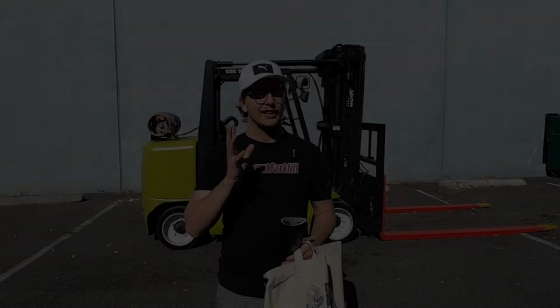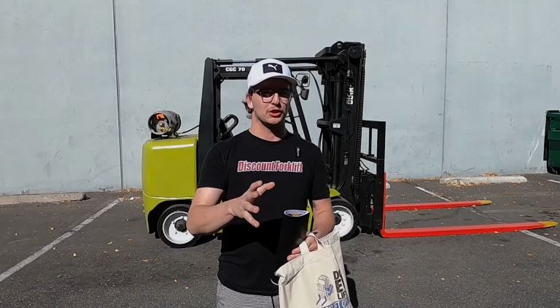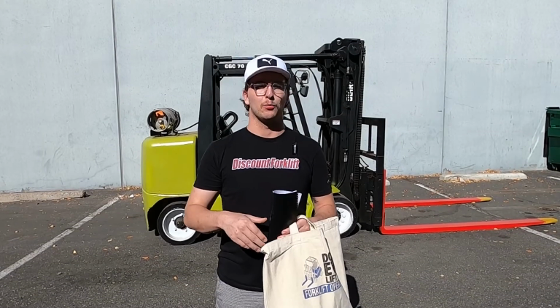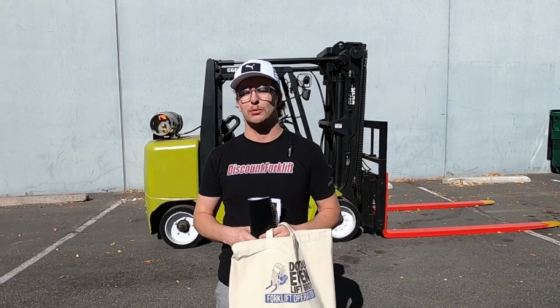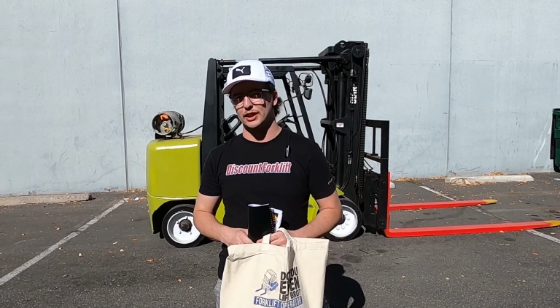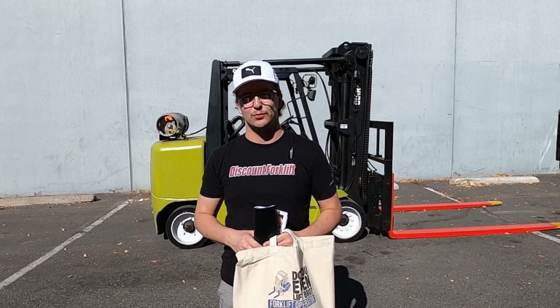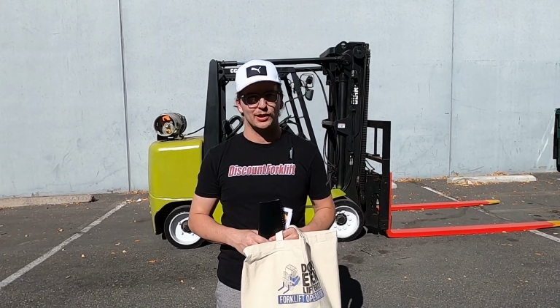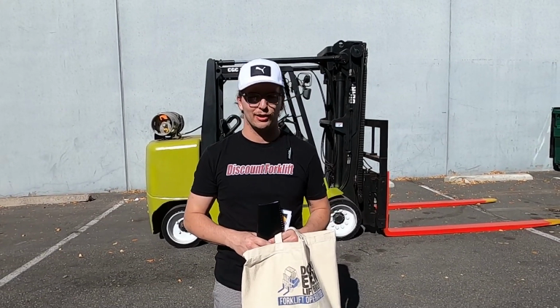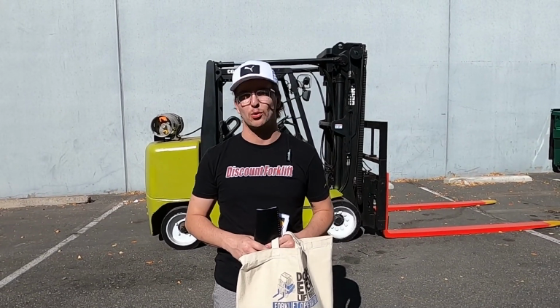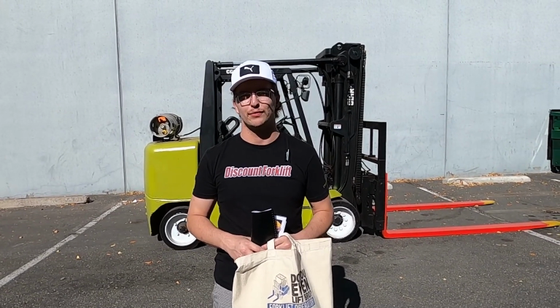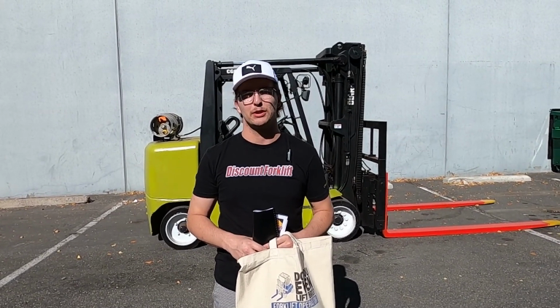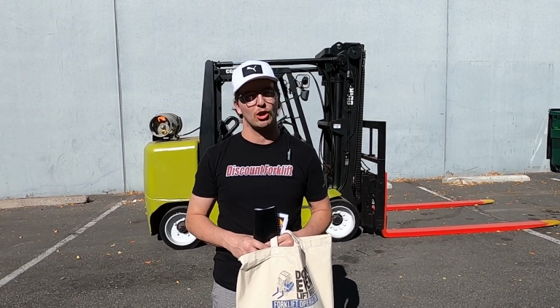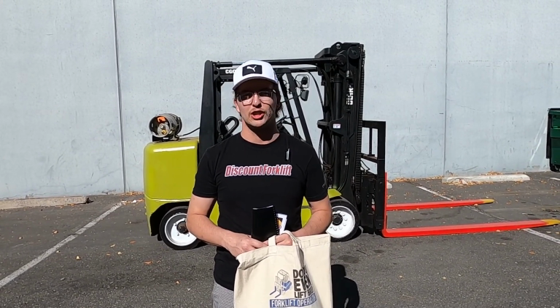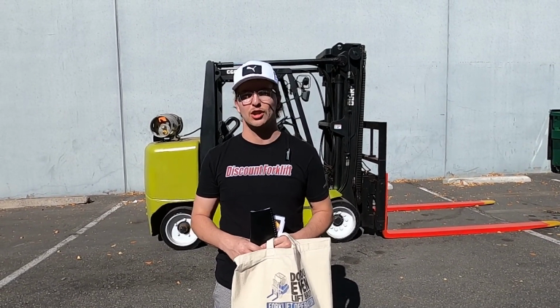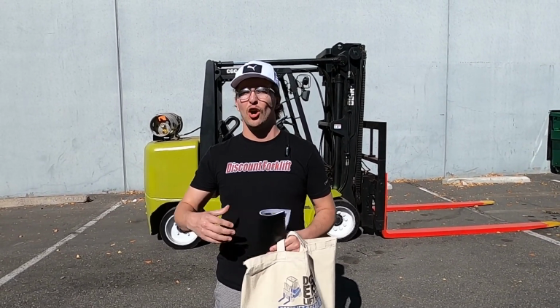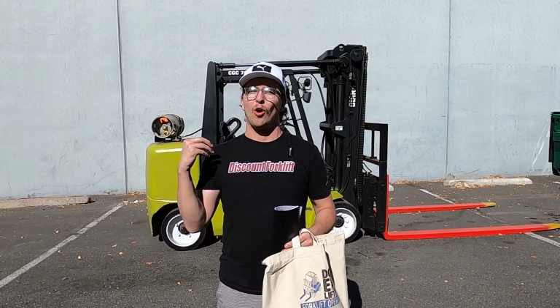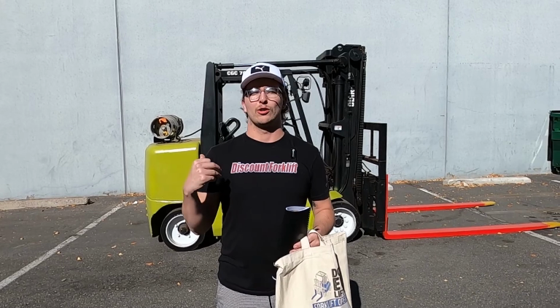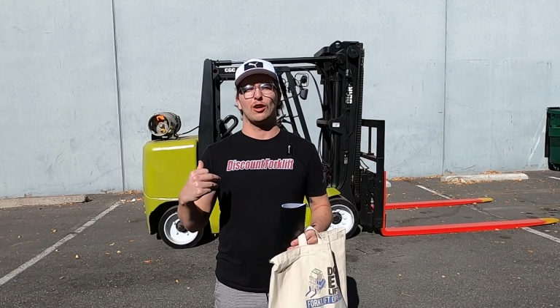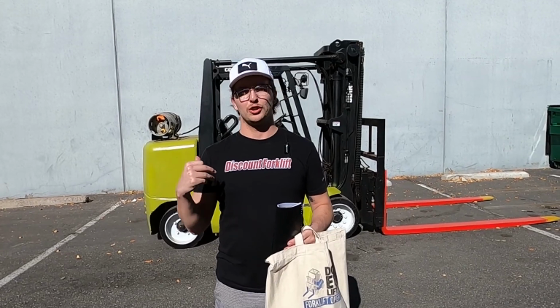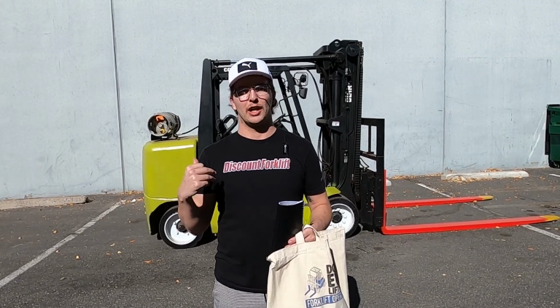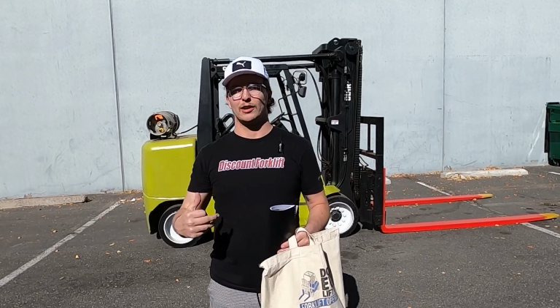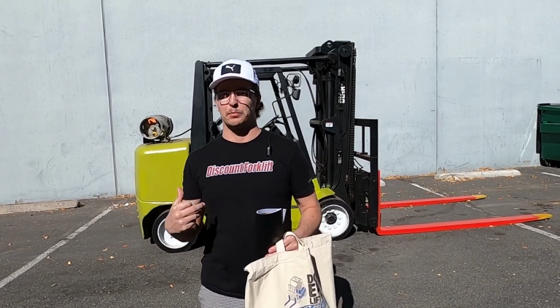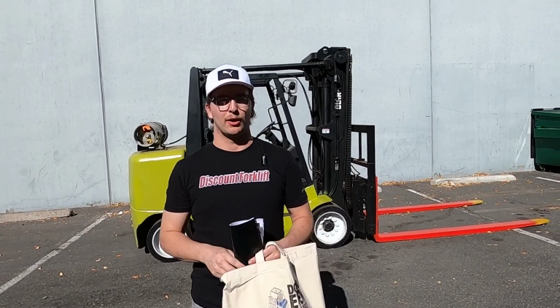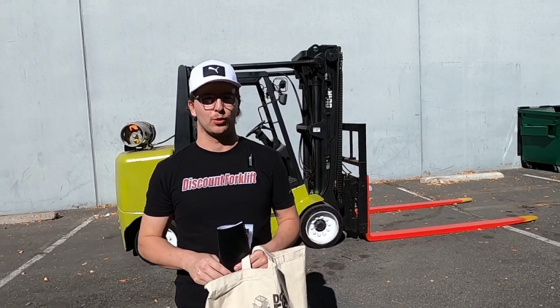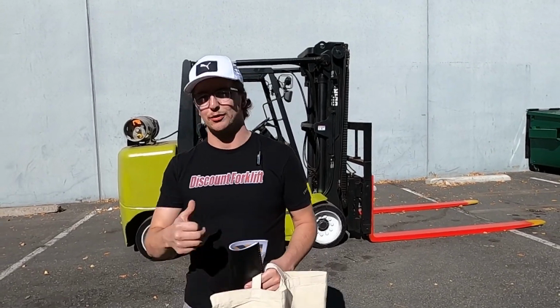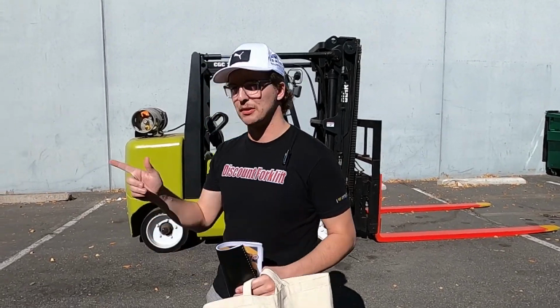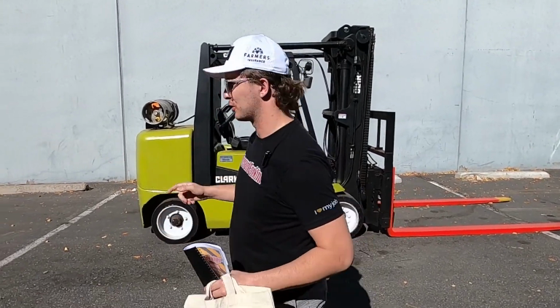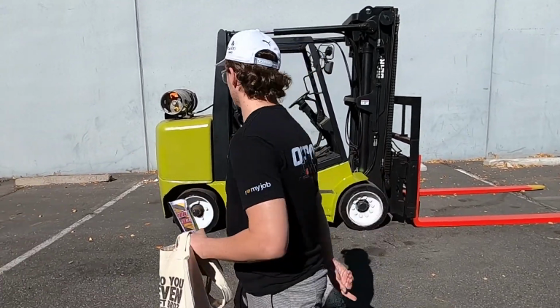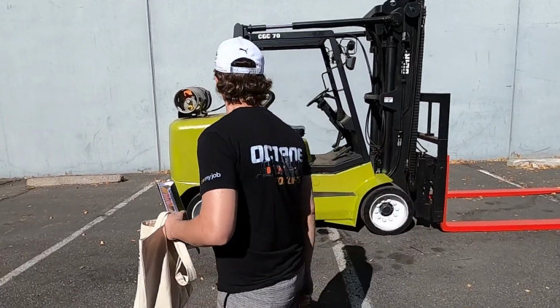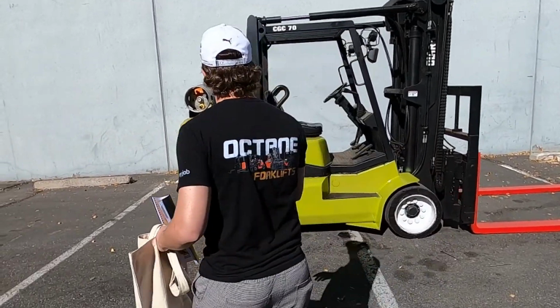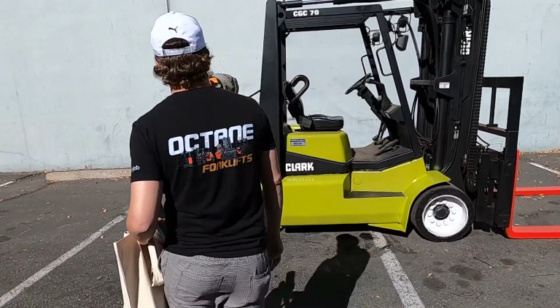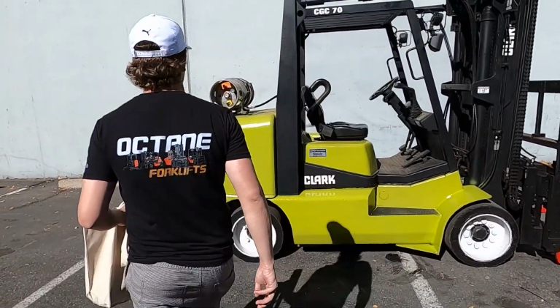Welcome and thank you, here at our forklift family. Congratulations on your Clark cushion tire LP powered forklift. Come over here, let me show you your specs.